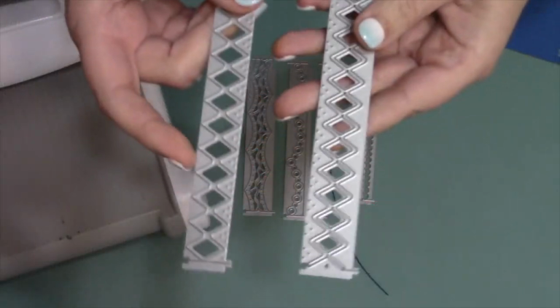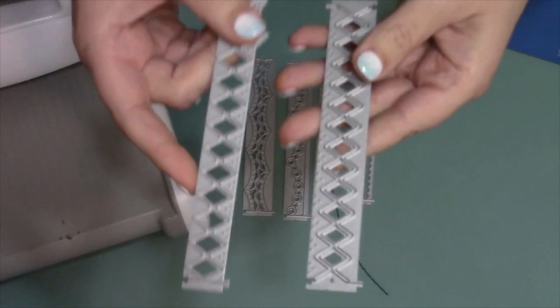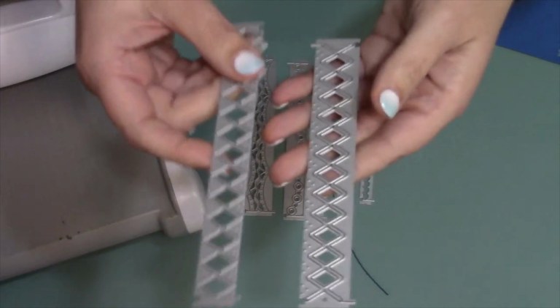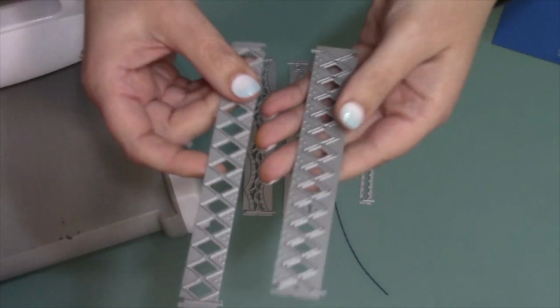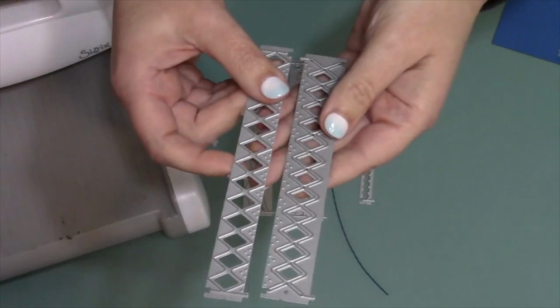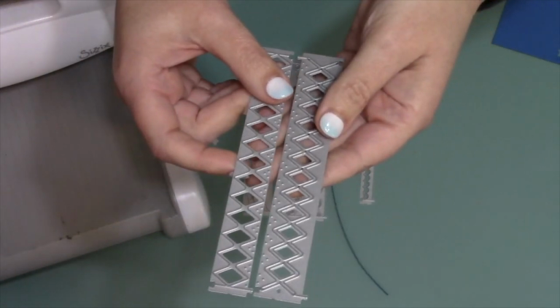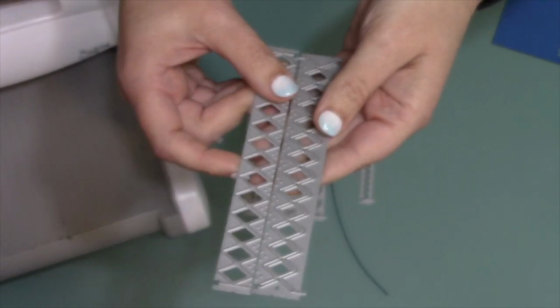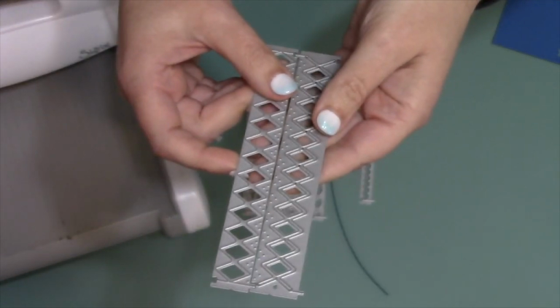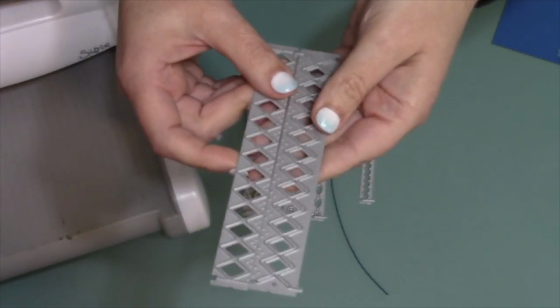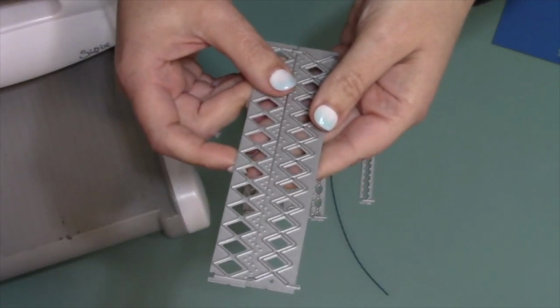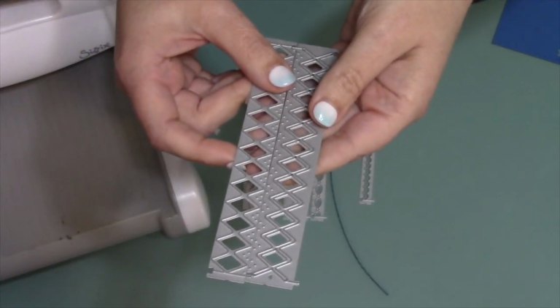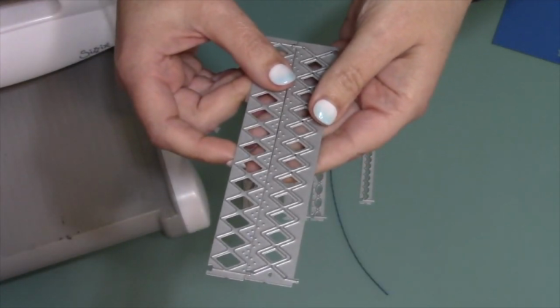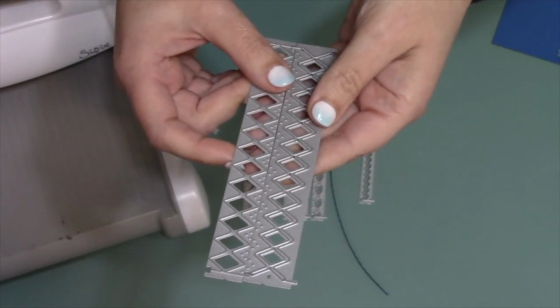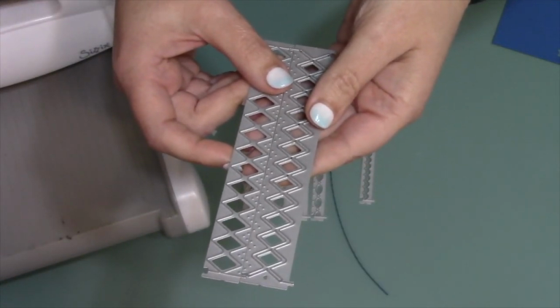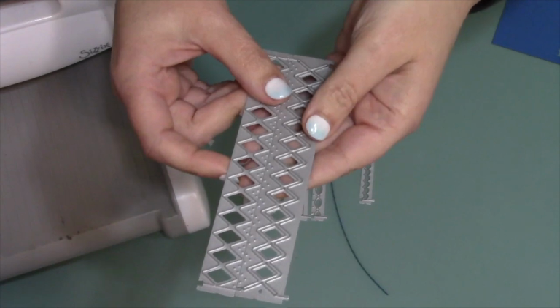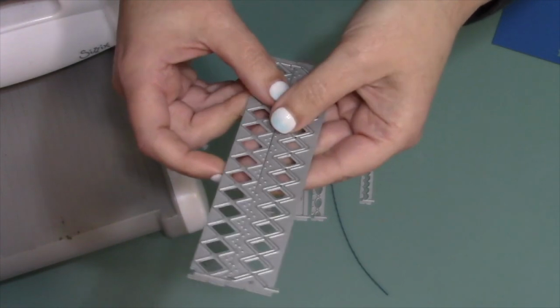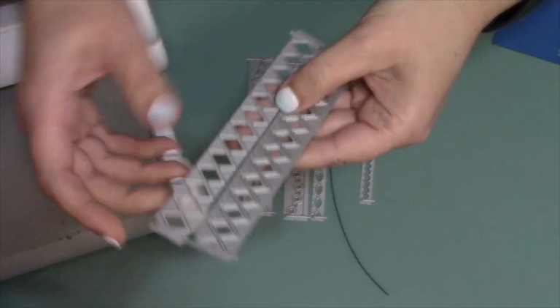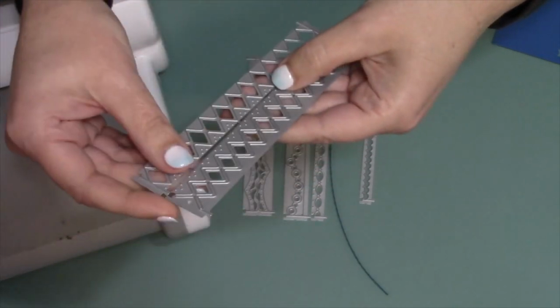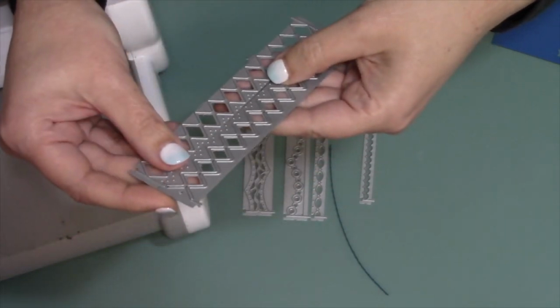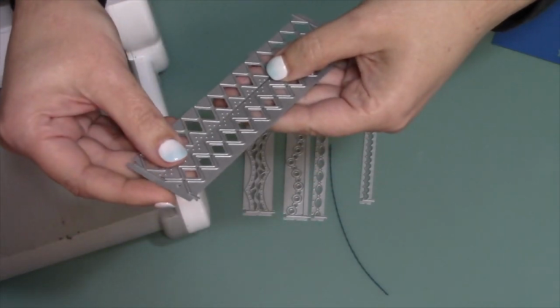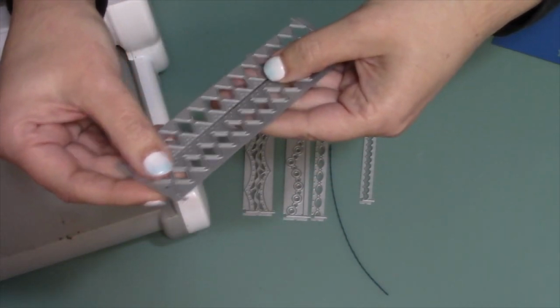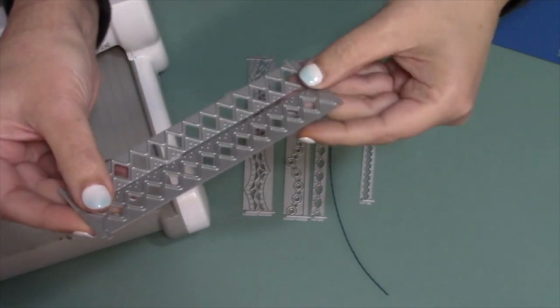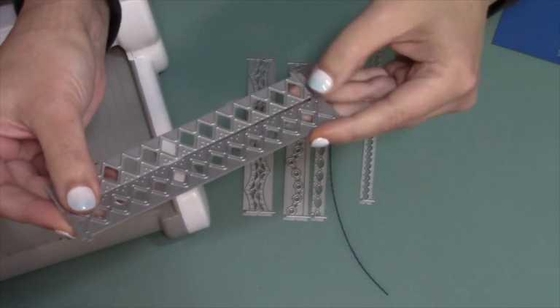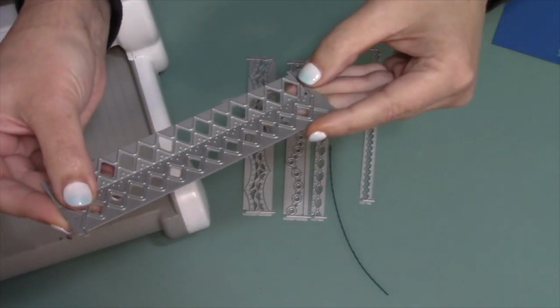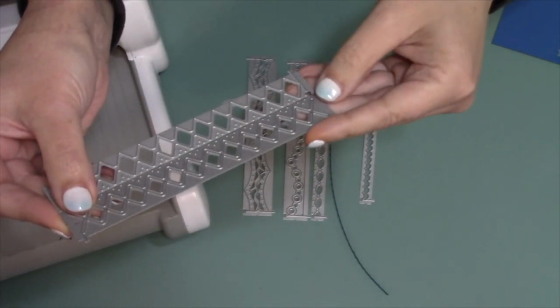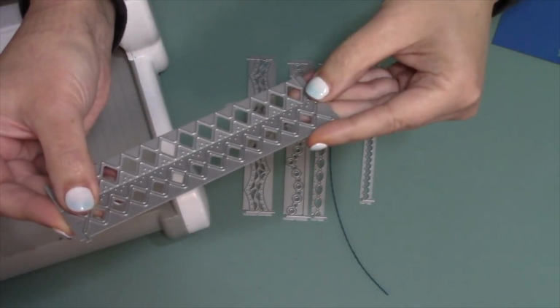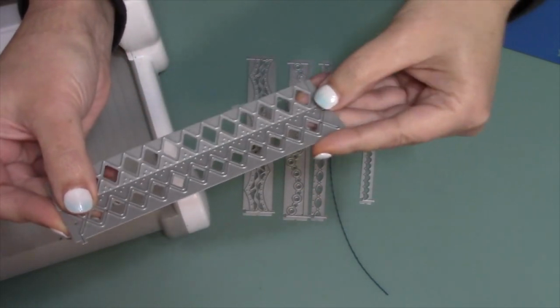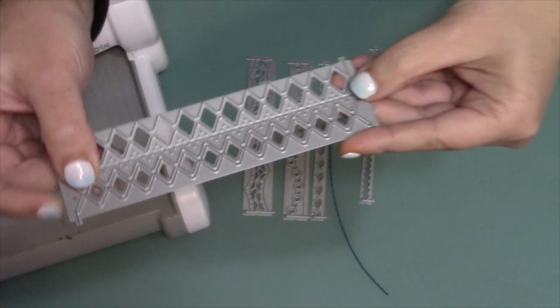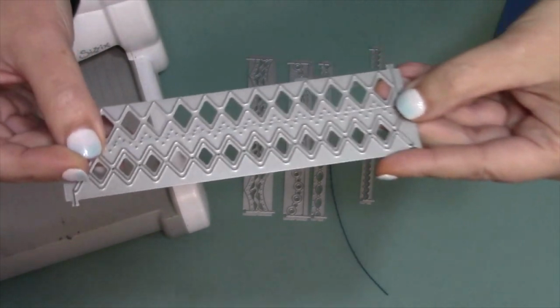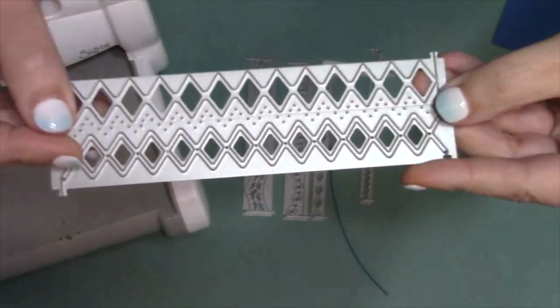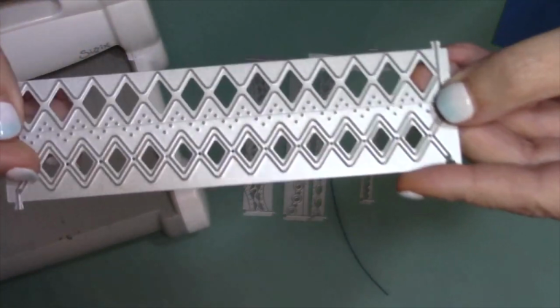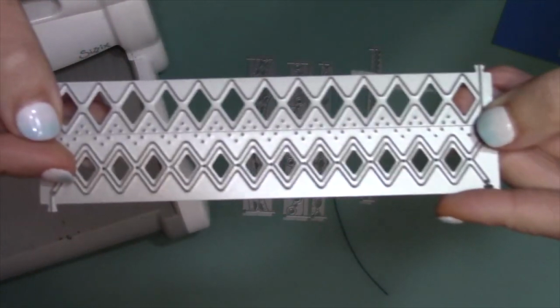Each border blends set has notches and tabs that allow you to put the dies together and cut them at the same time, creating a new border in the space between them. So by blending two dies in this manner, you get a zigzag border in between with press dots.